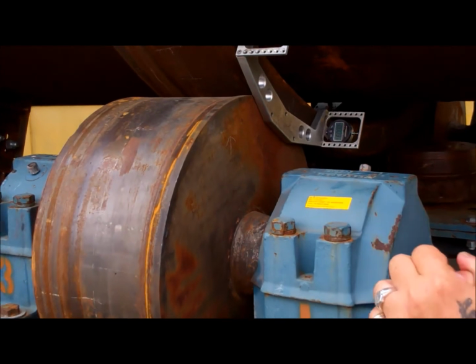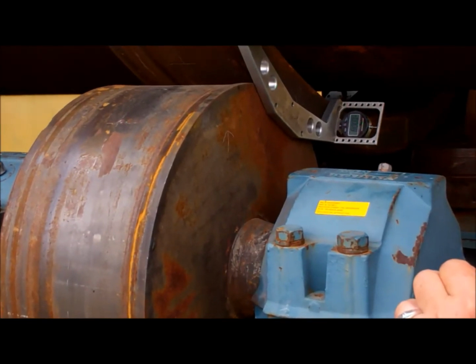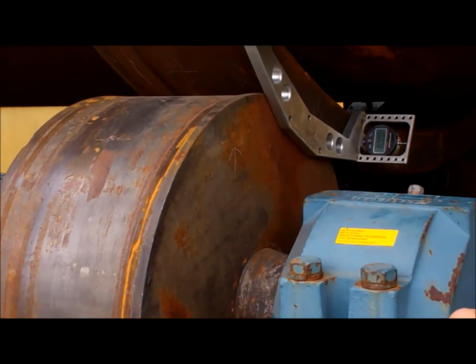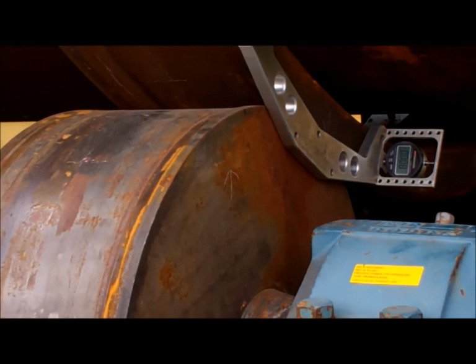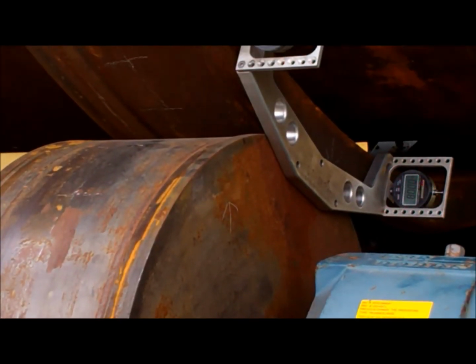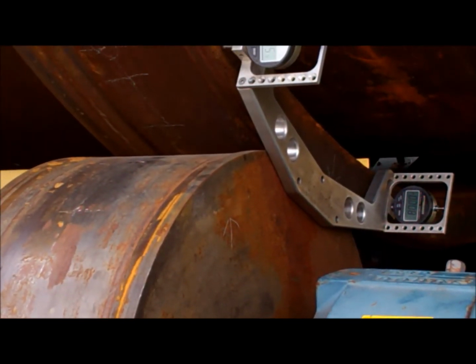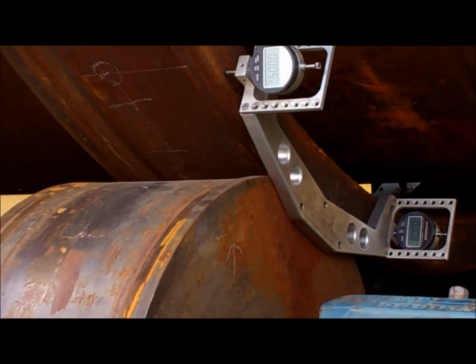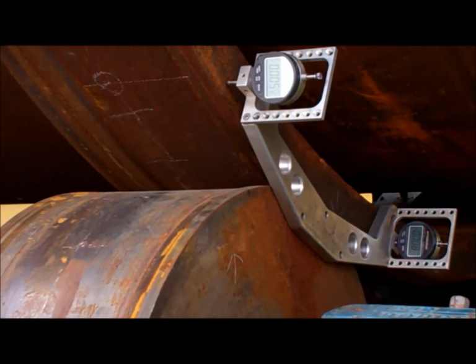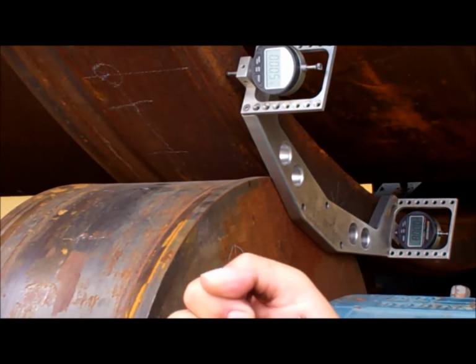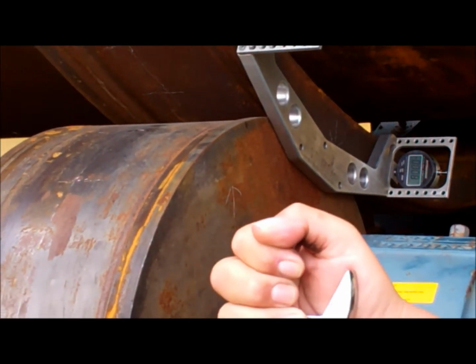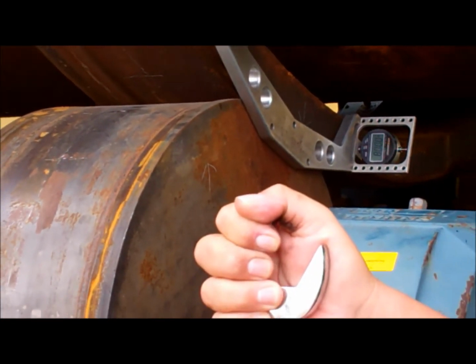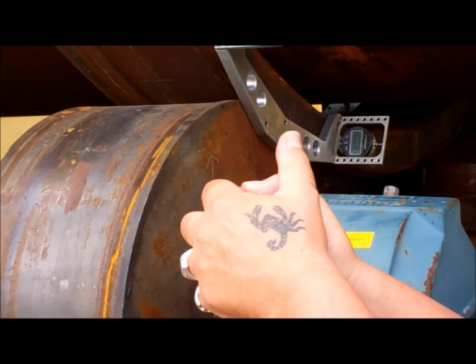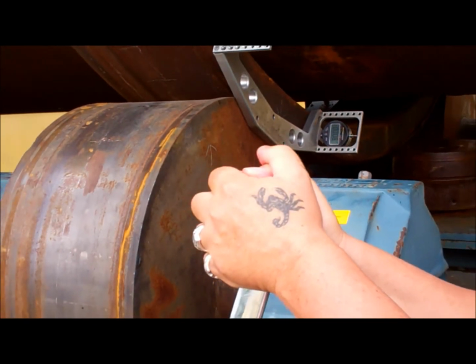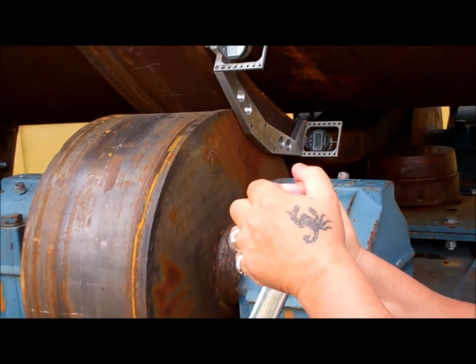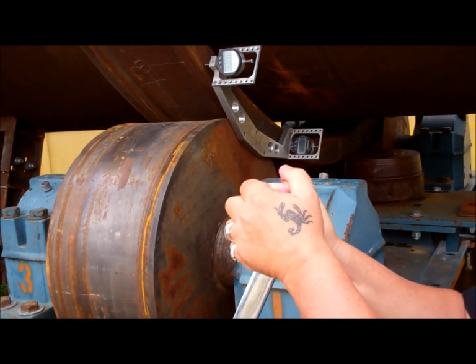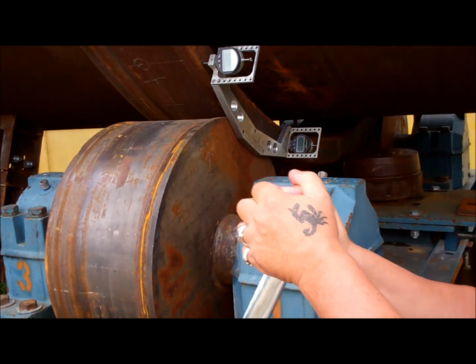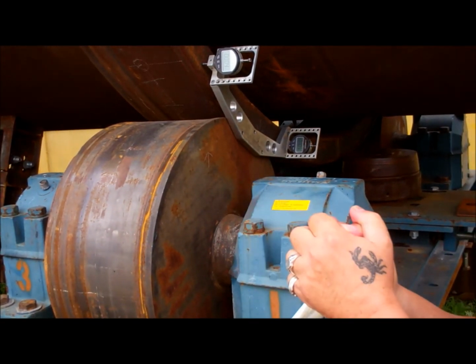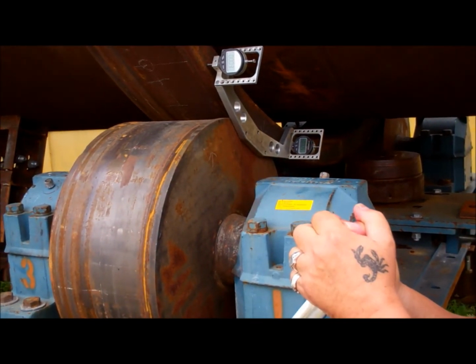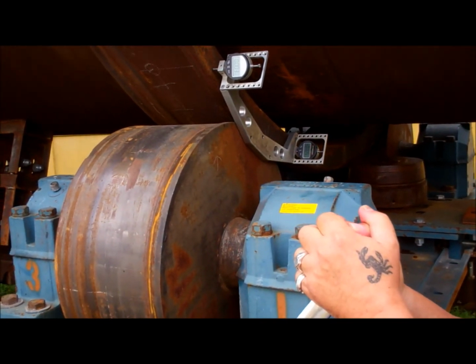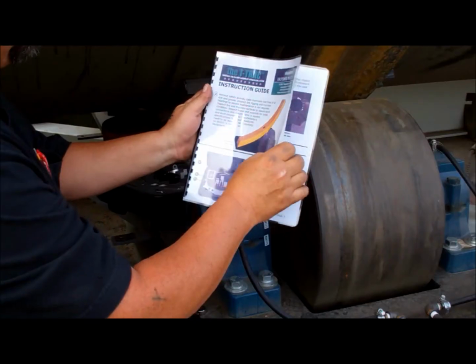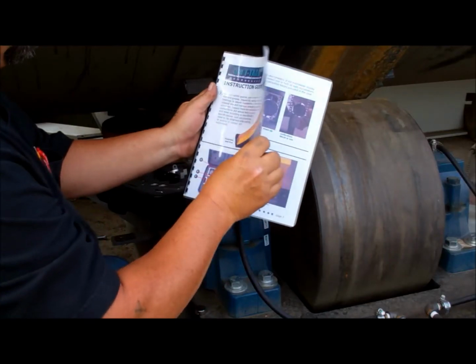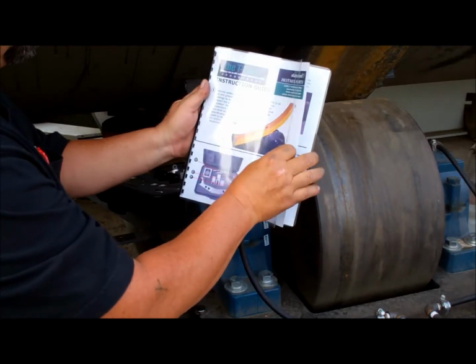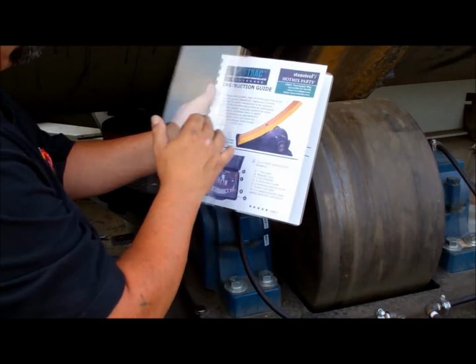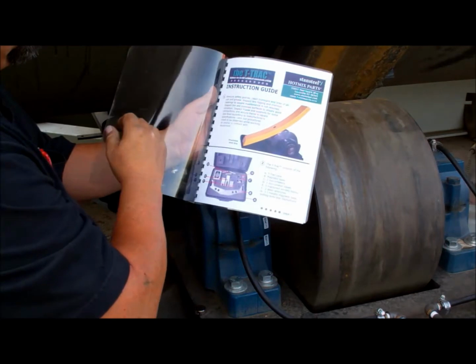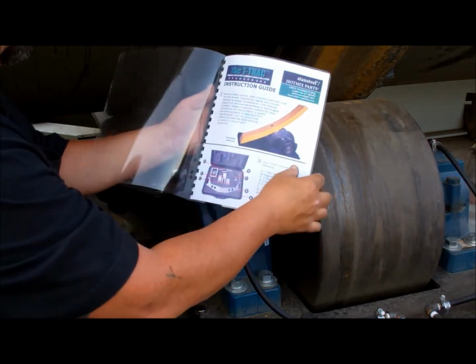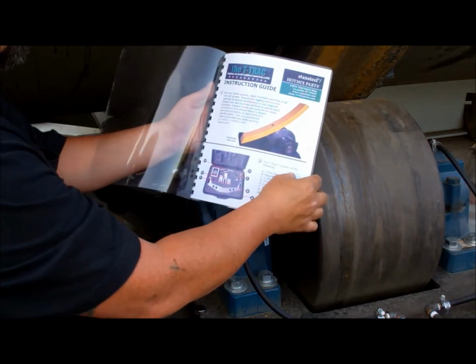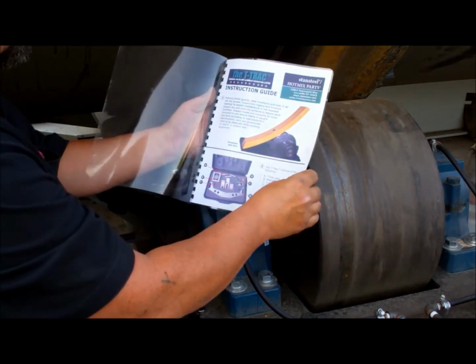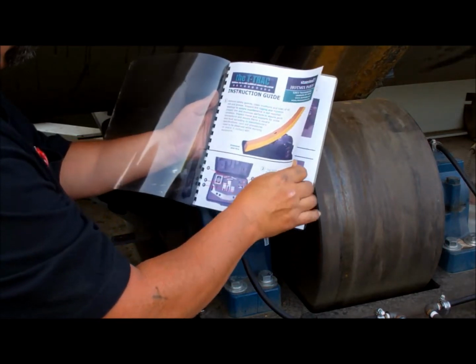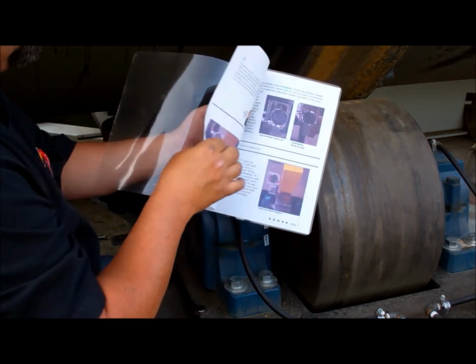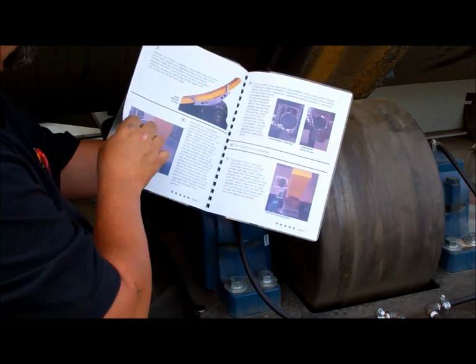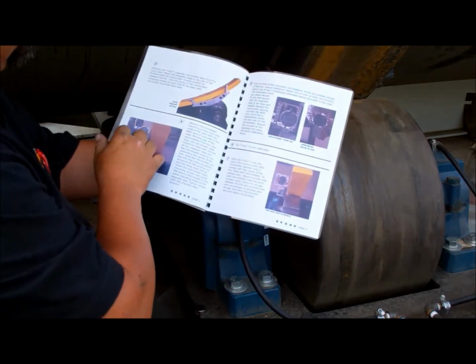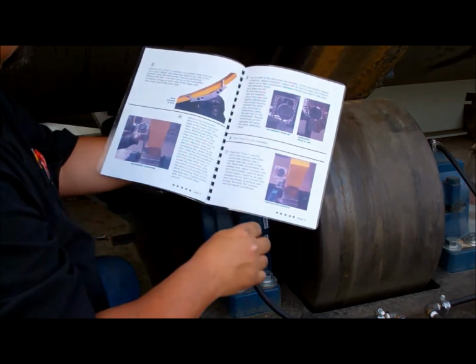Using the T-Track will adjust each trunnion the same in increments of three thousandths until the unit floats between the thrust rollers. Our tool comes with a comprehensive instruction manual that will show you step by step how to align your unit.